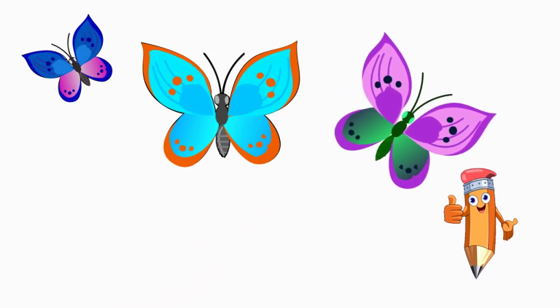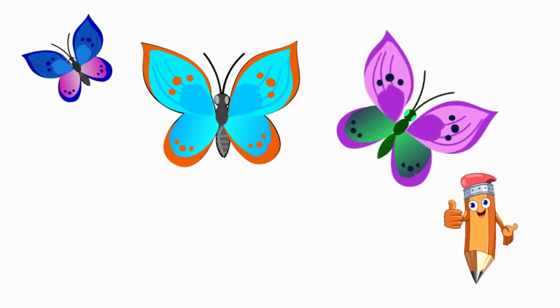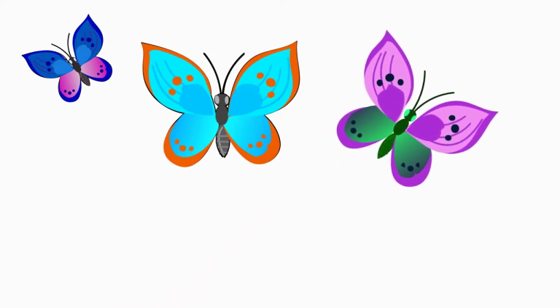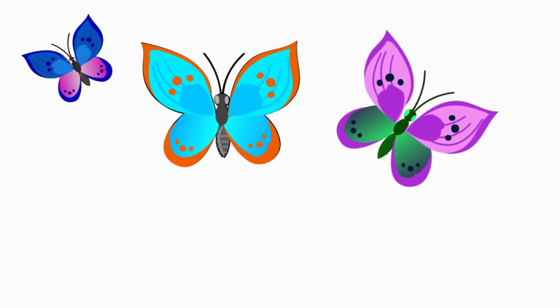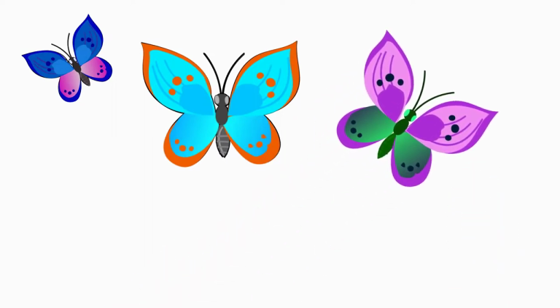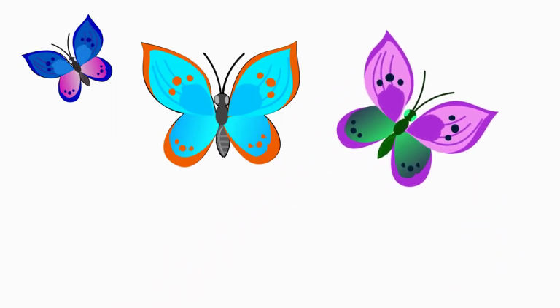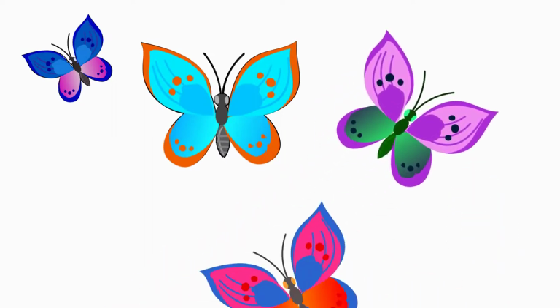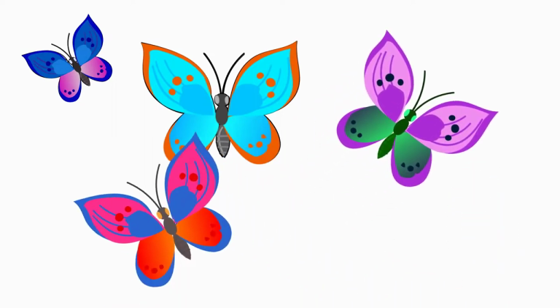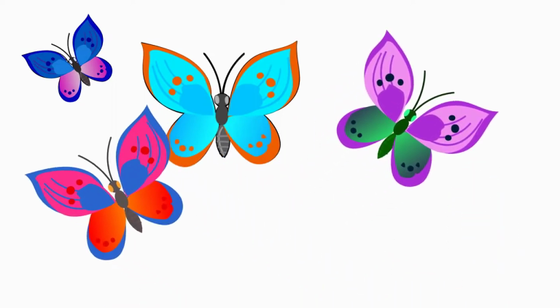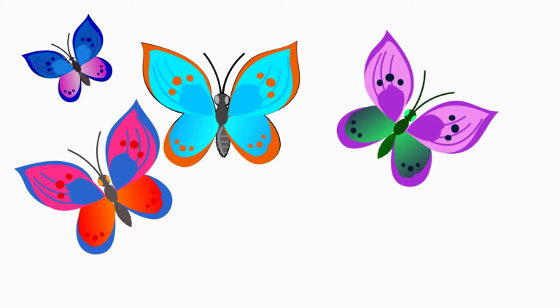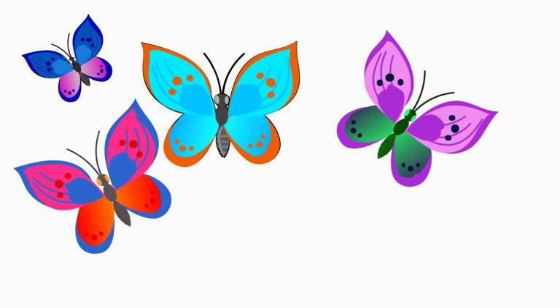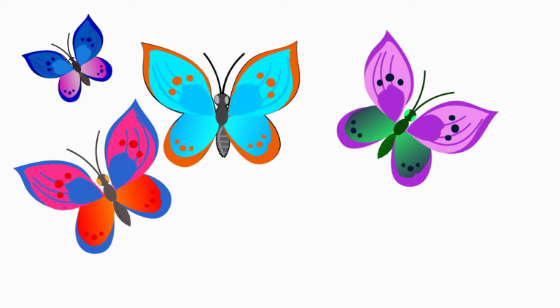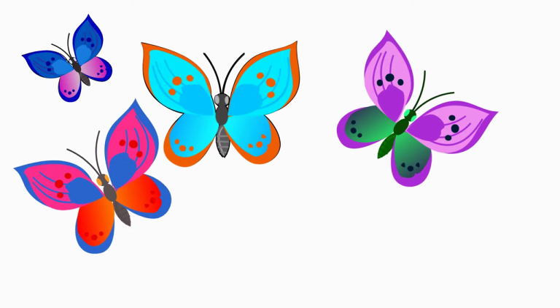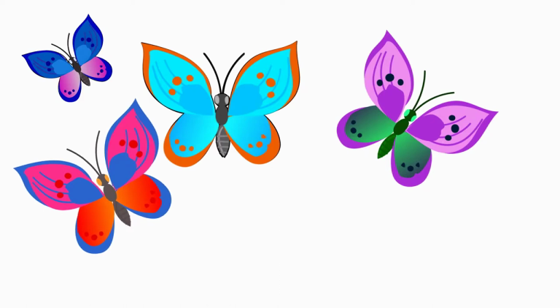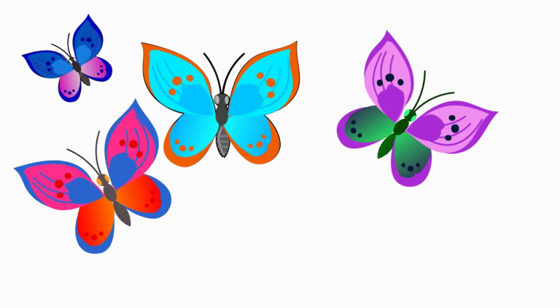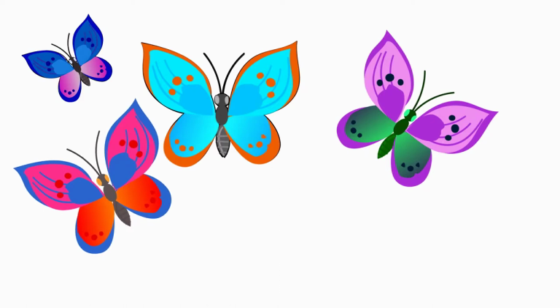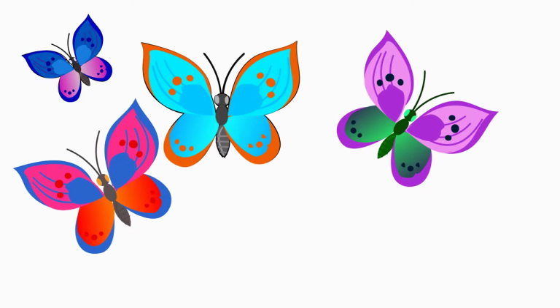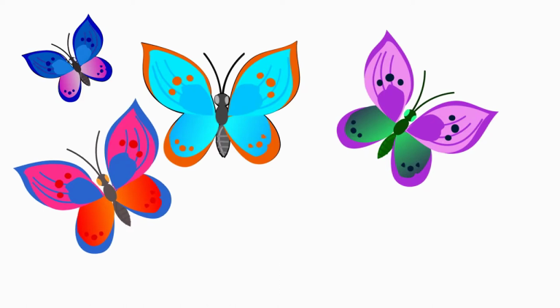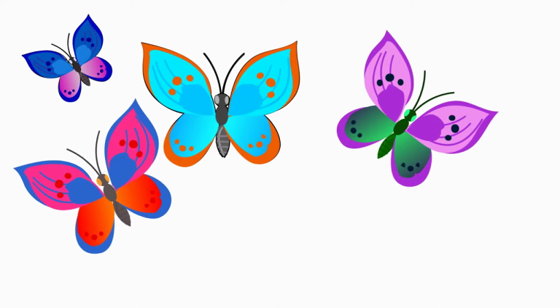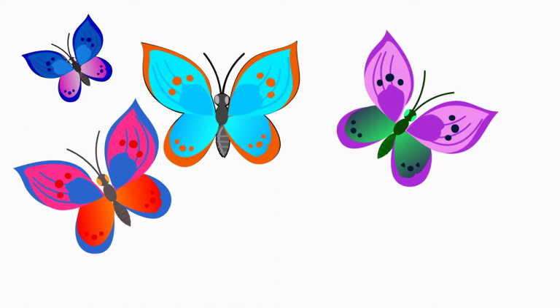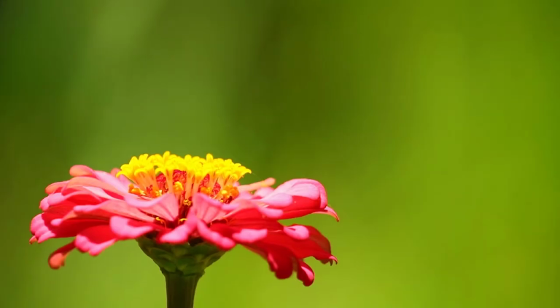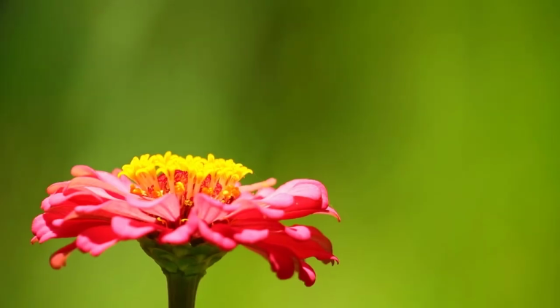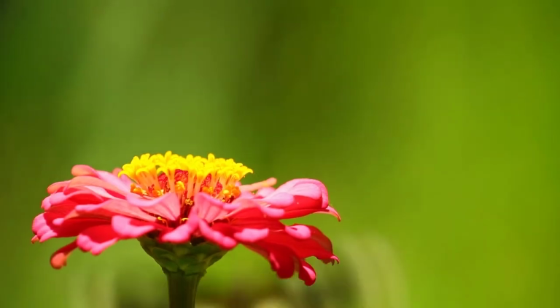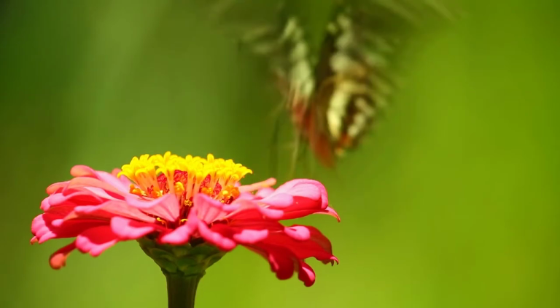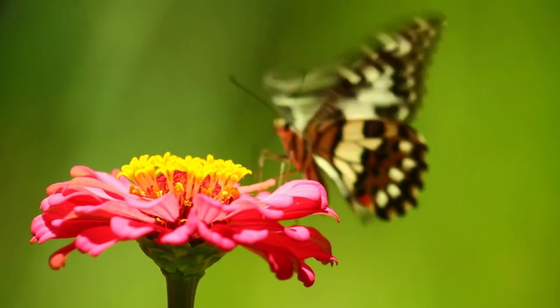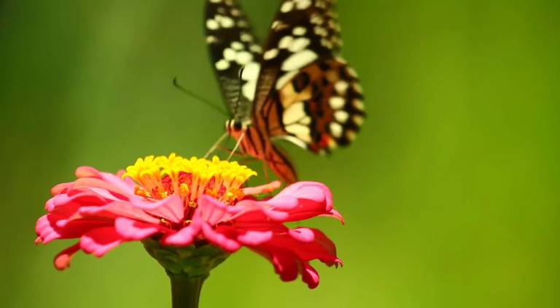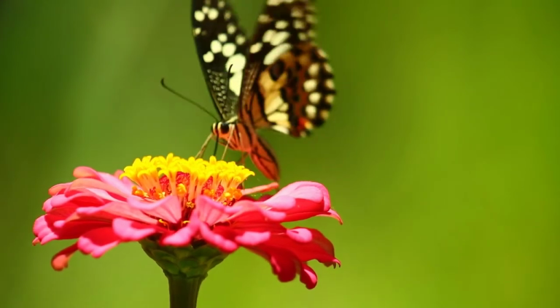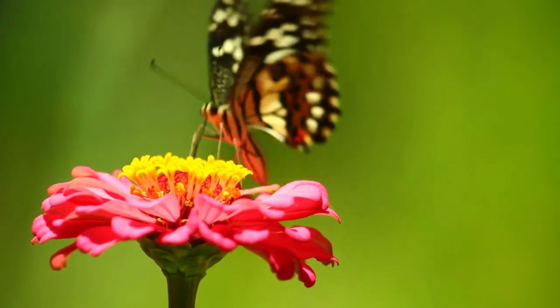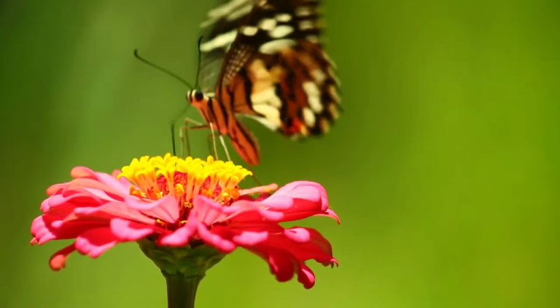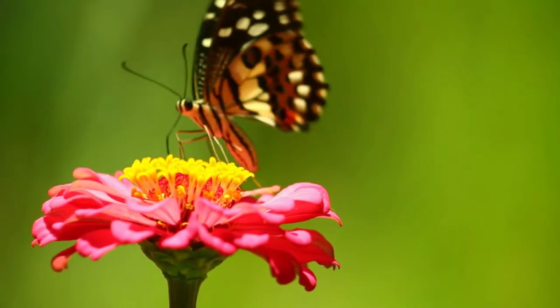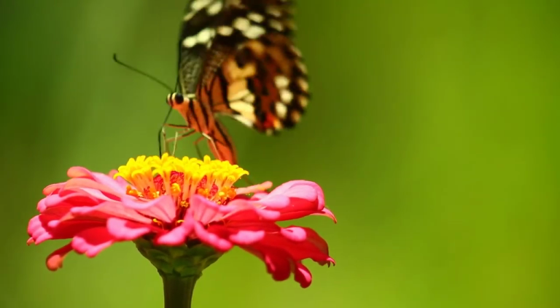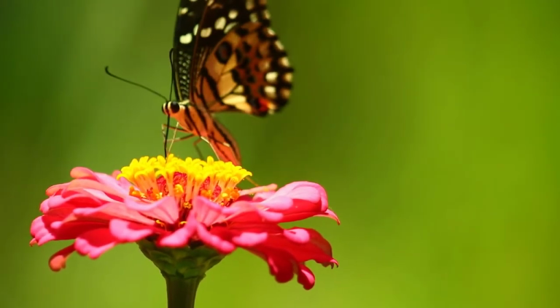Look at the two more butterflies that have arrived and draw a butterfly that you like. Come to Pencil TV — how to draw, again and again. We will learn to draw a lot of interesting things.